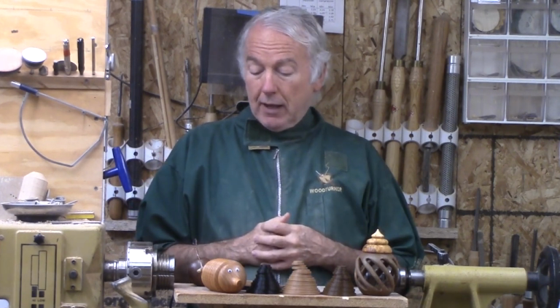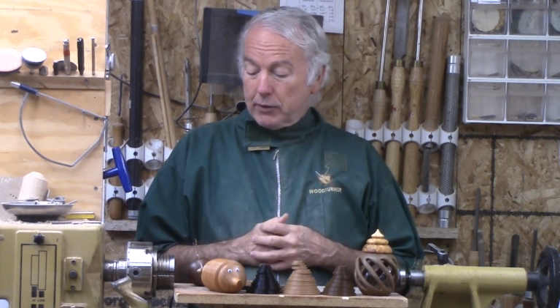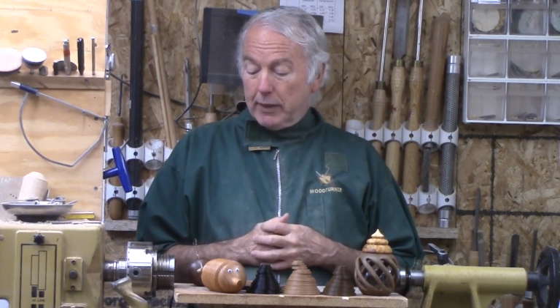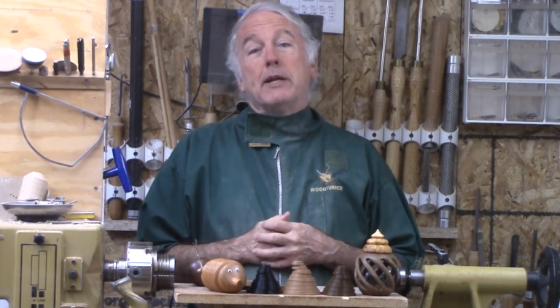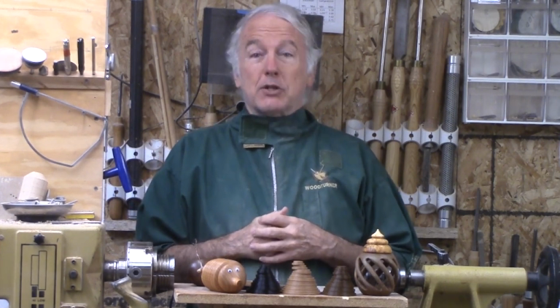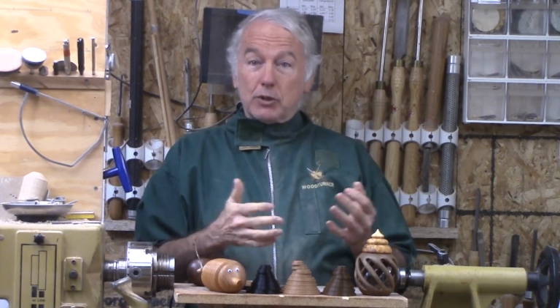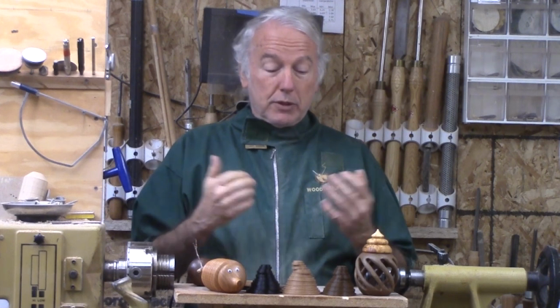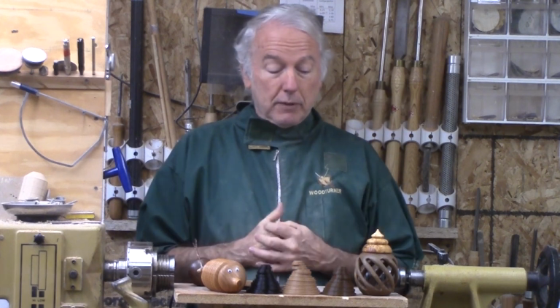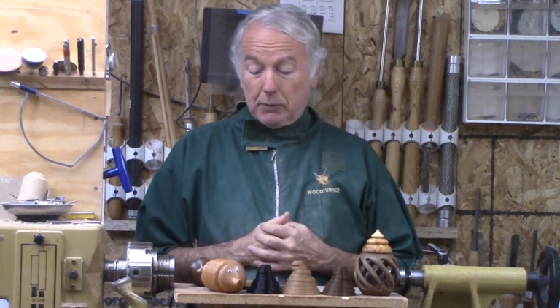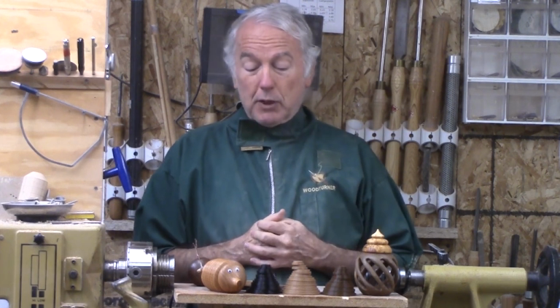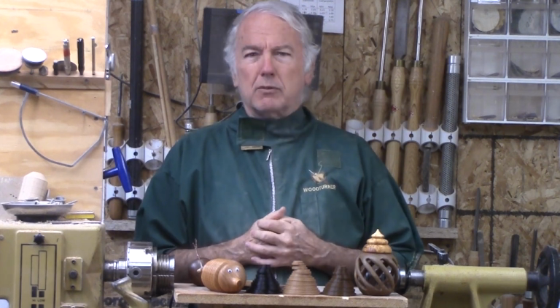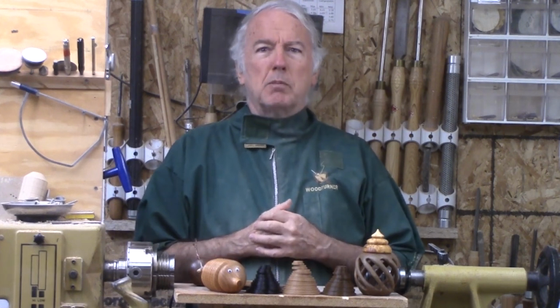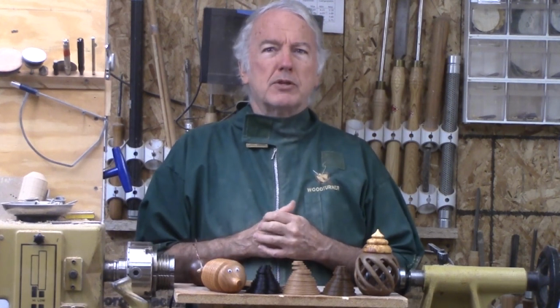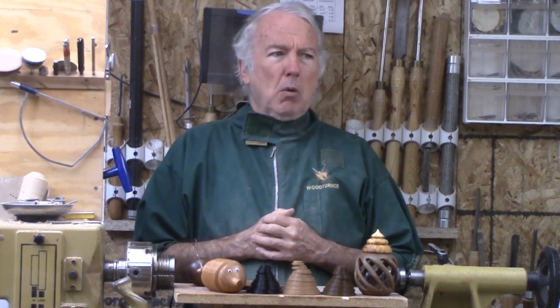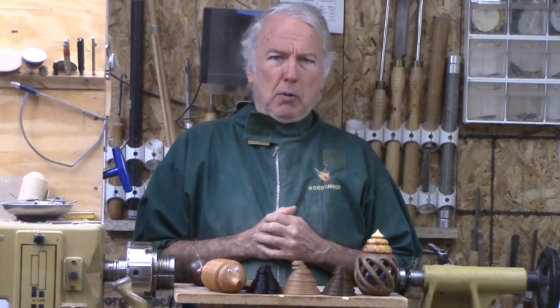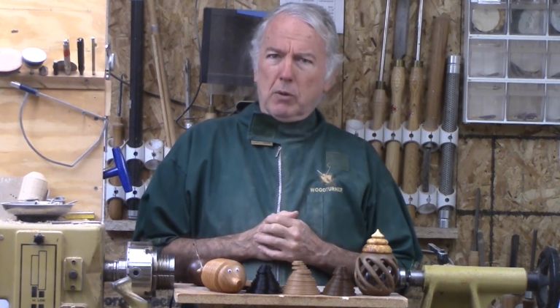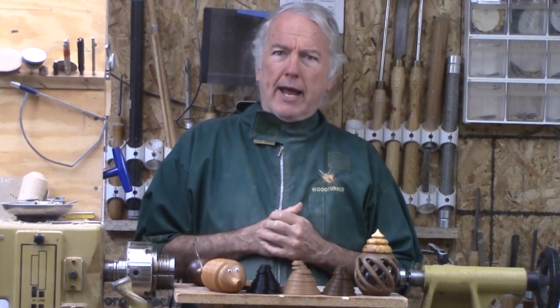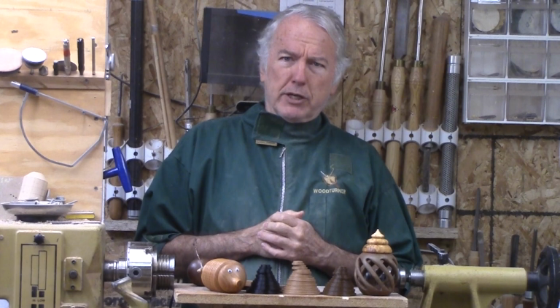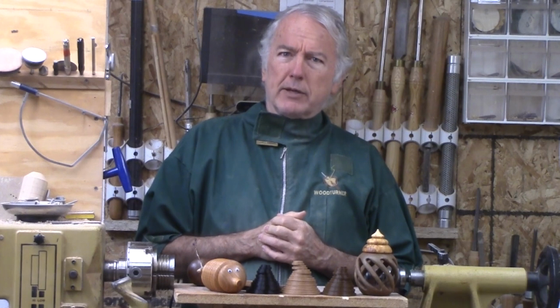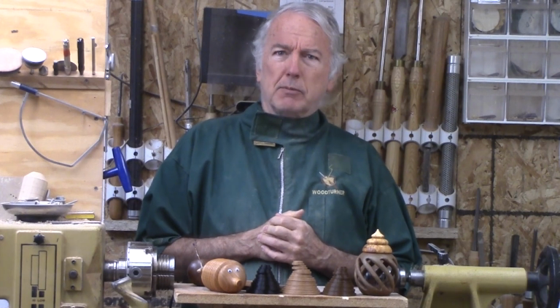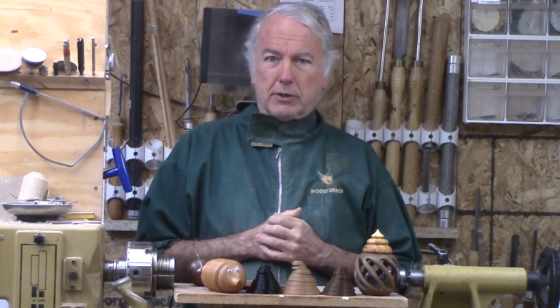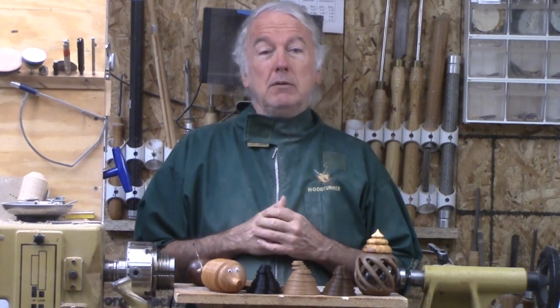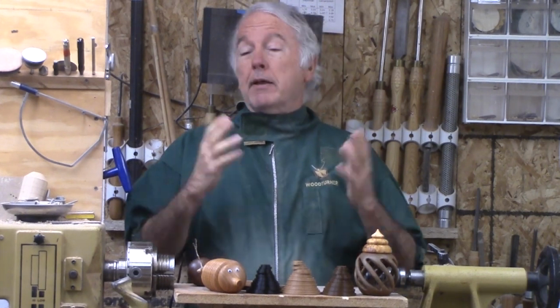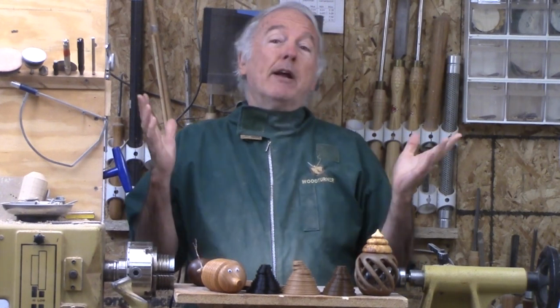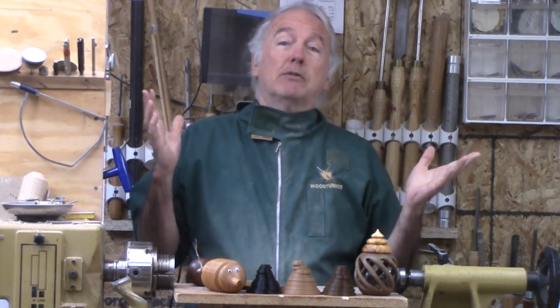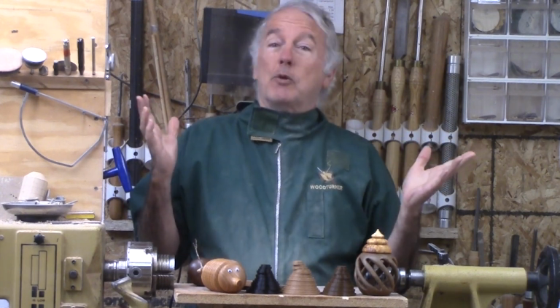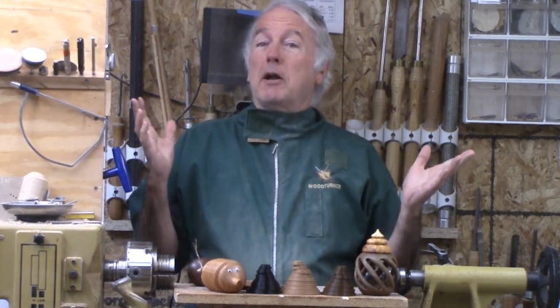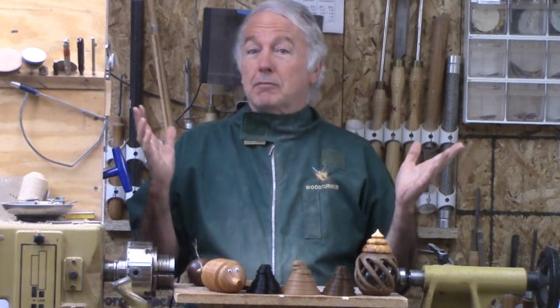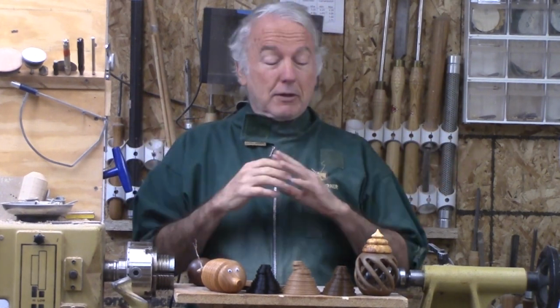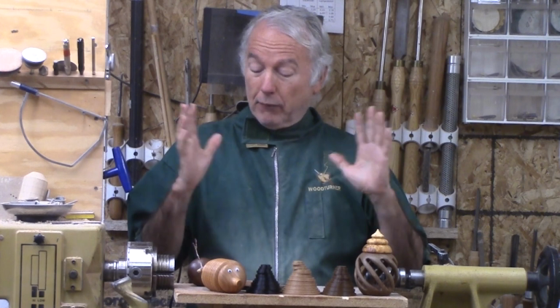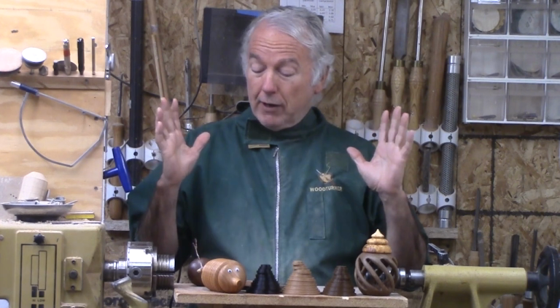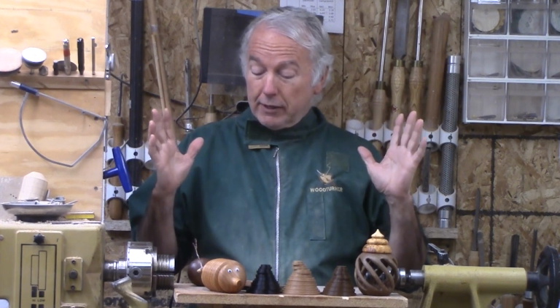I went to a club meeting last night and showed a couple of these projects. One person said they will always hand-chase threads into their projects. Well, that's fine as long as you know the trade-offs. That's a perfectly valid technique.